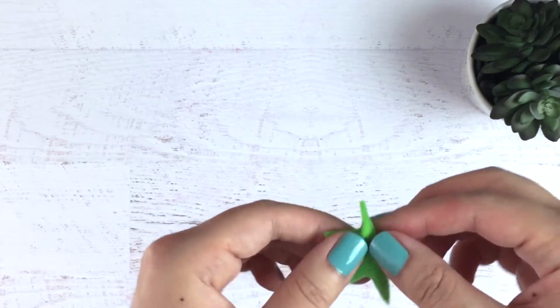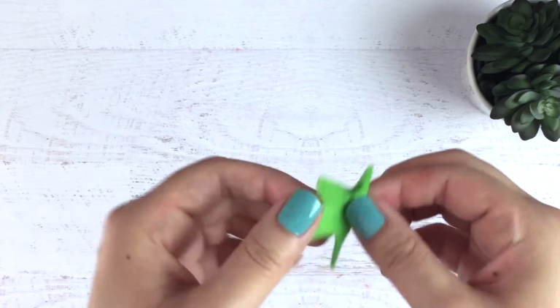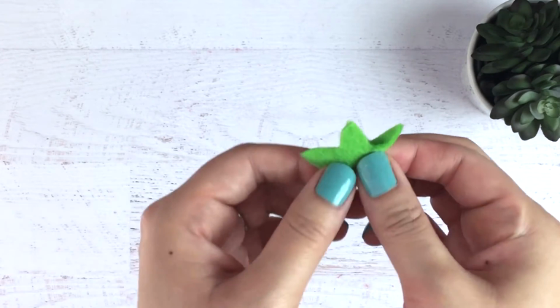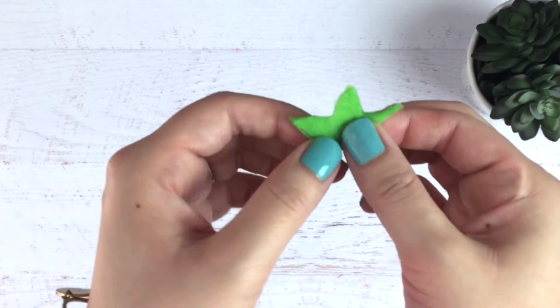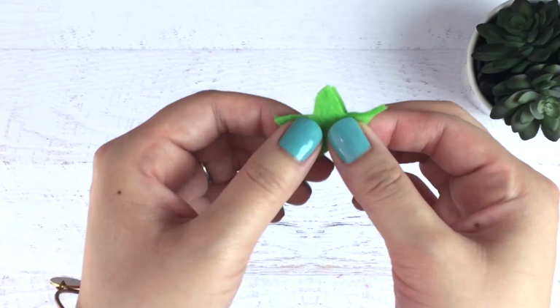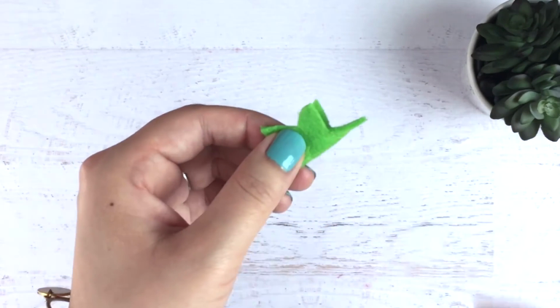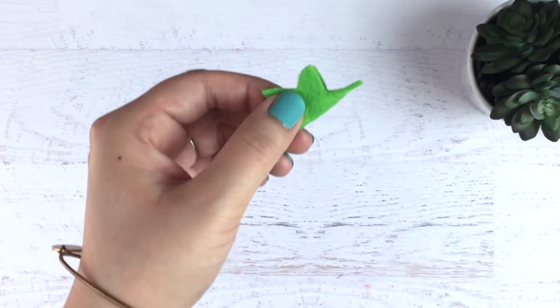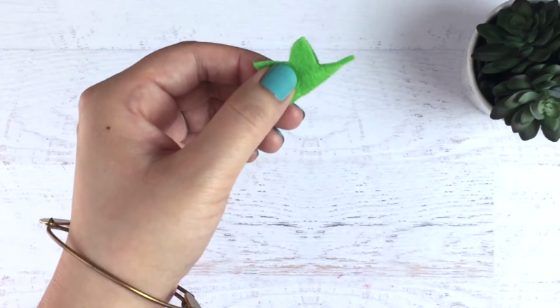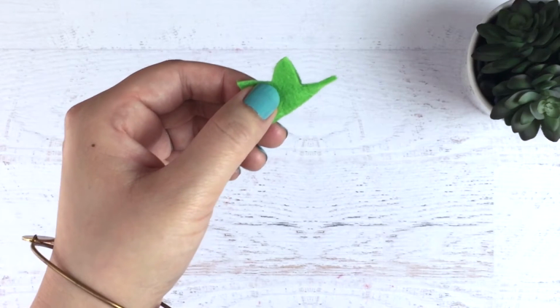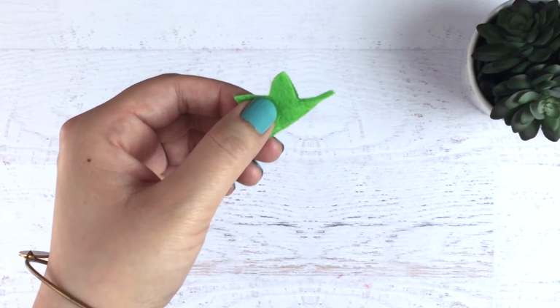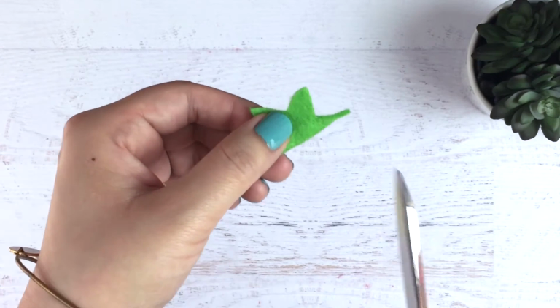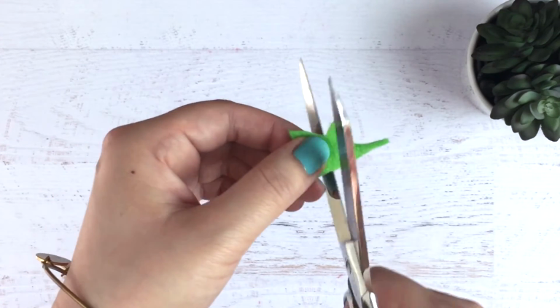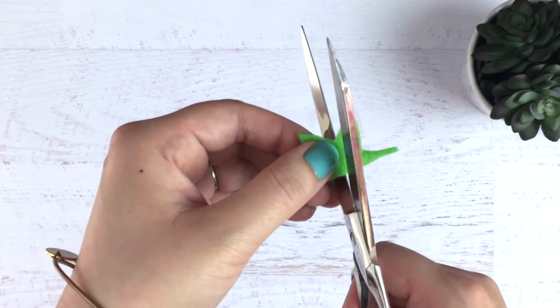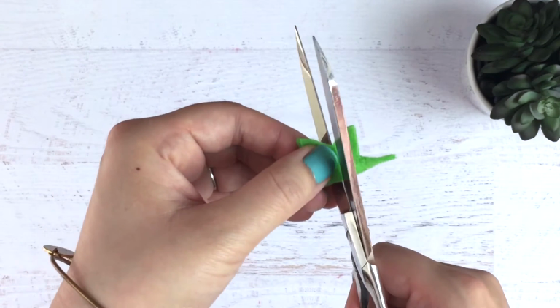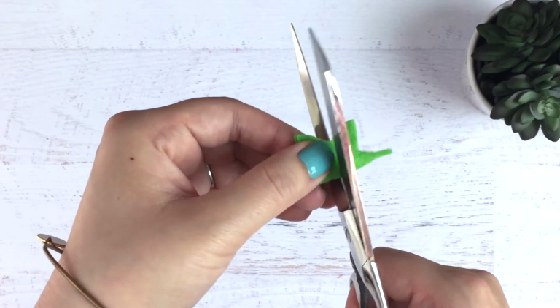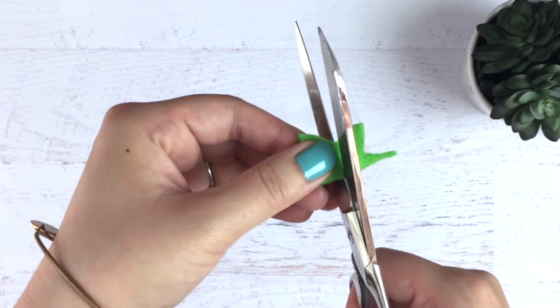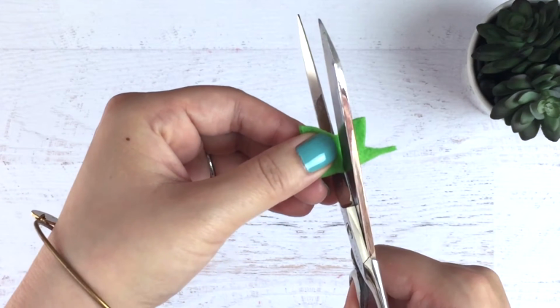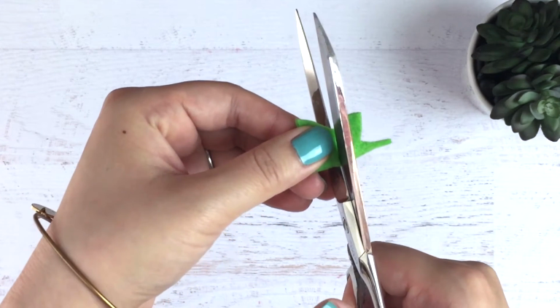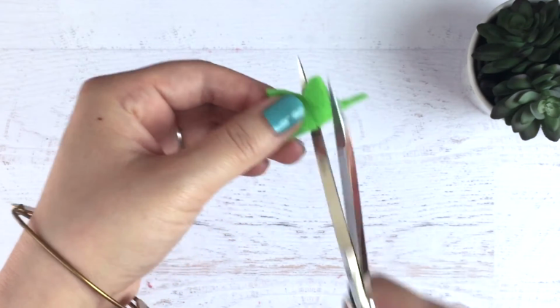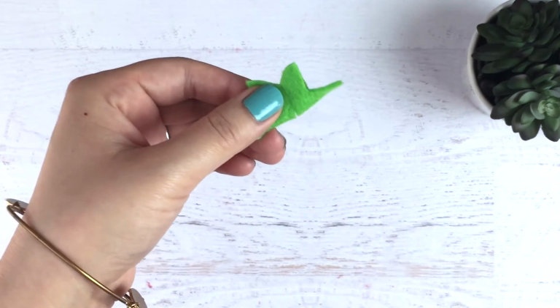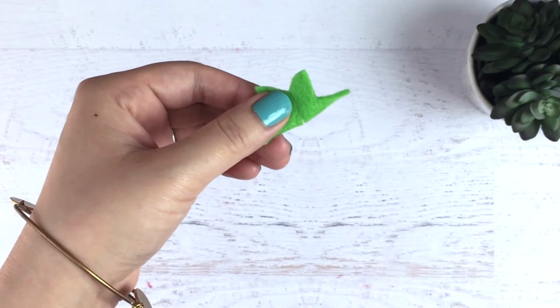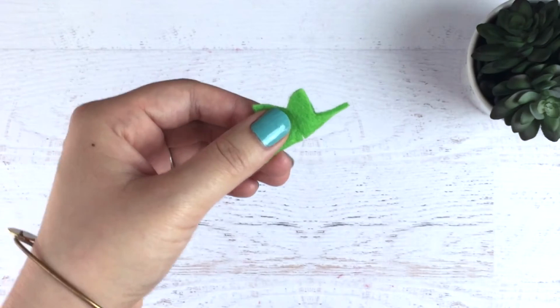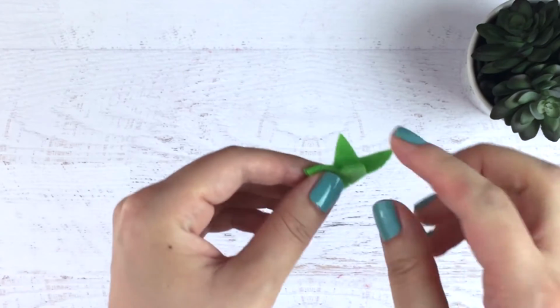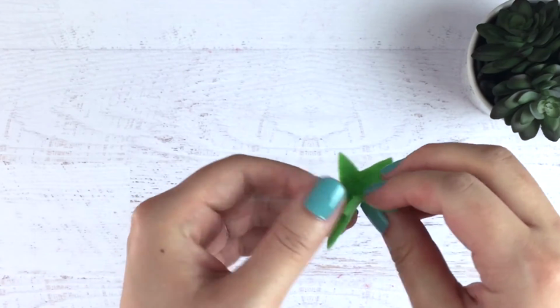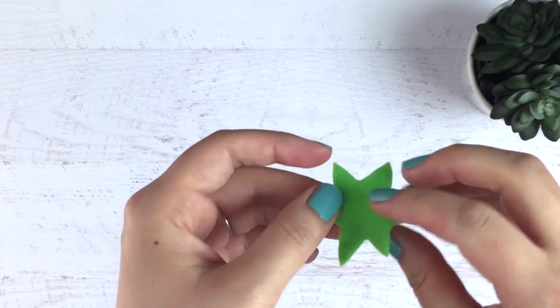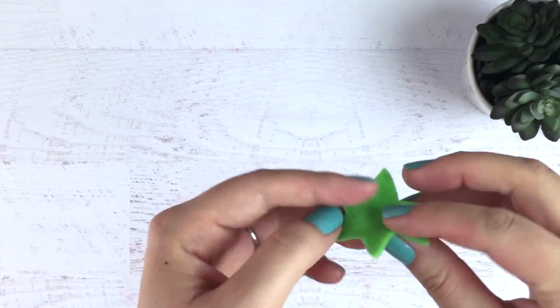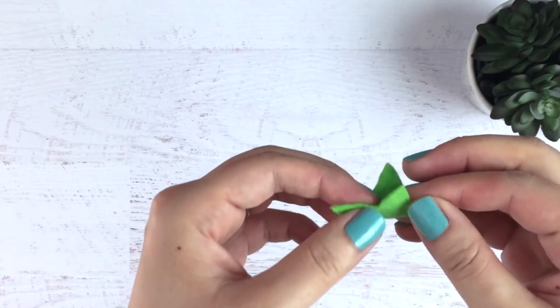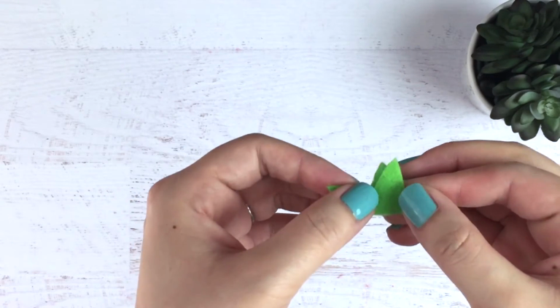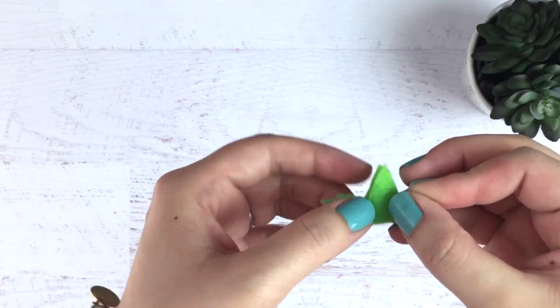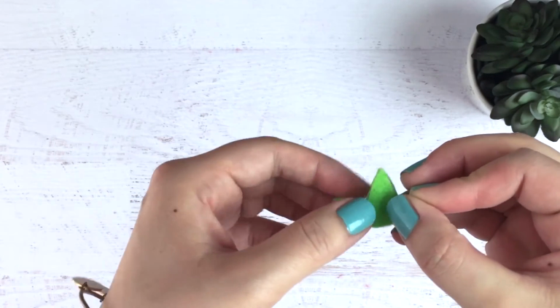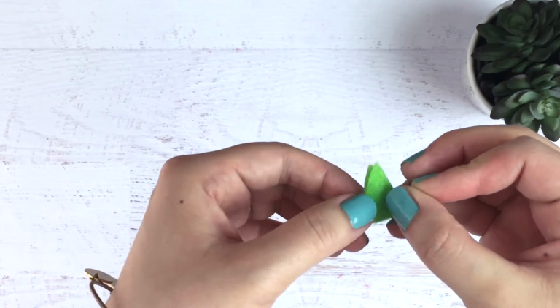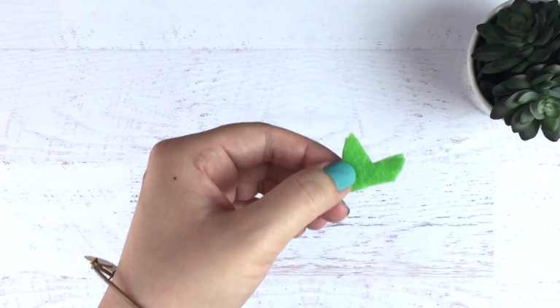You're going to fold your stem in half and then make one small cut in the center. Then you're going to unfold it, fold it the other way, and make another small cut so that you get an X in the center.